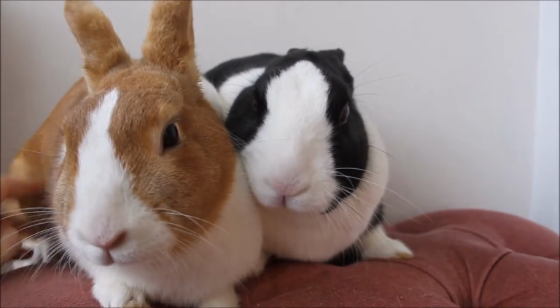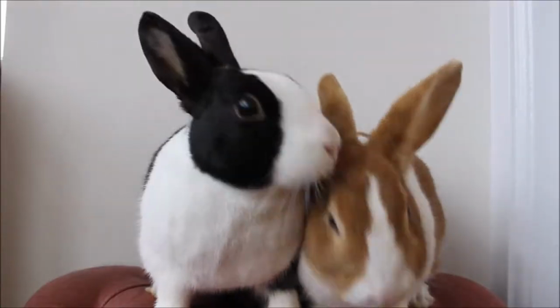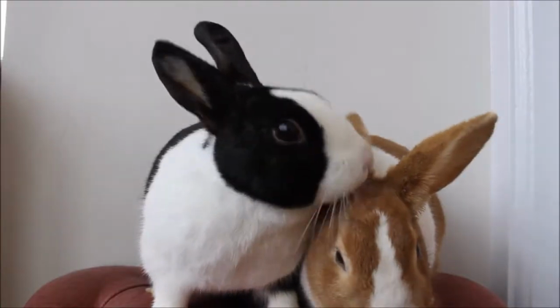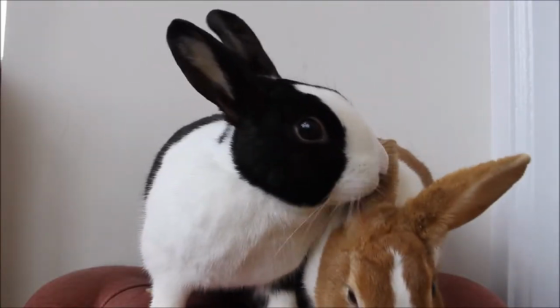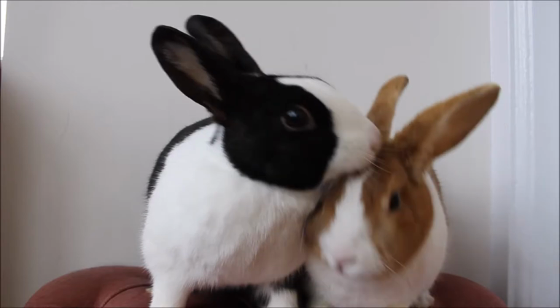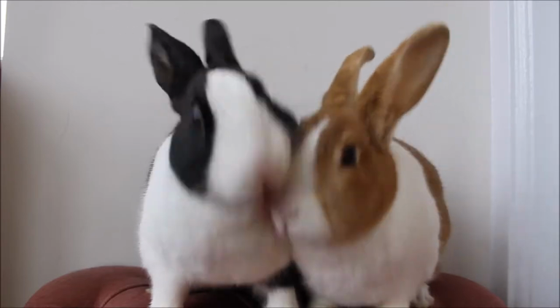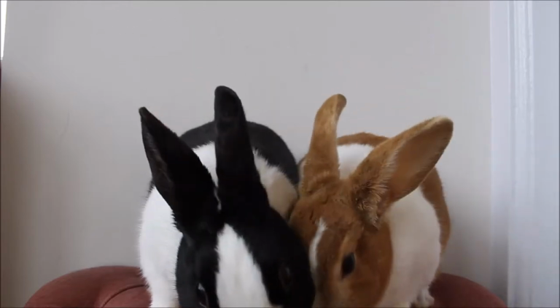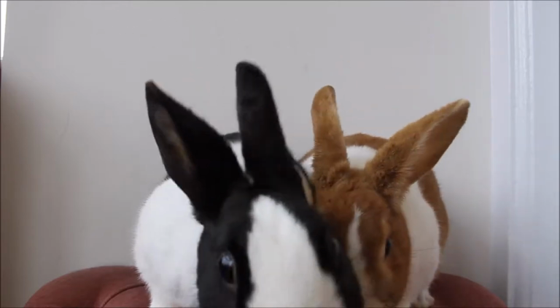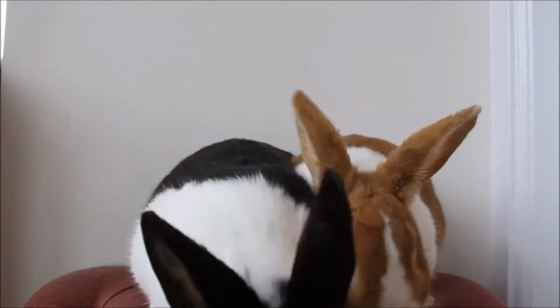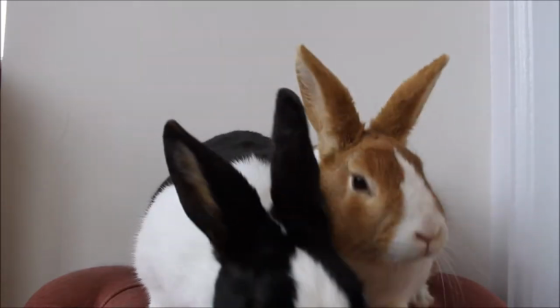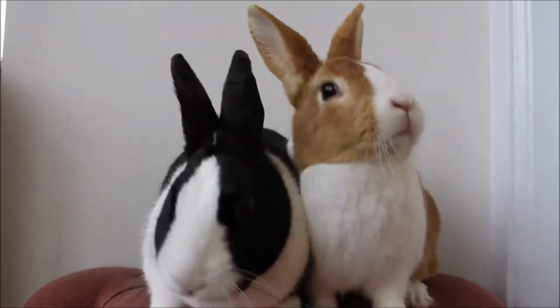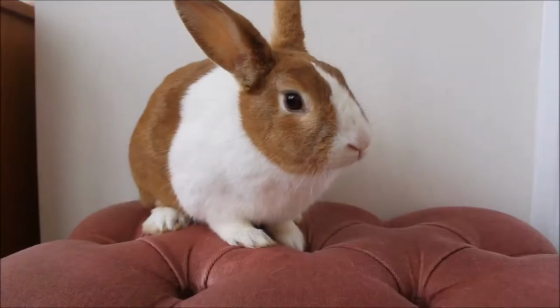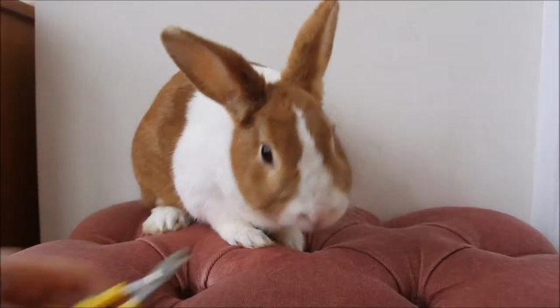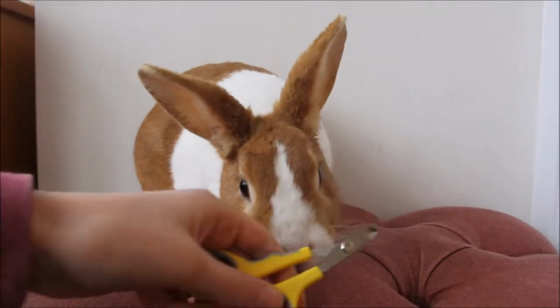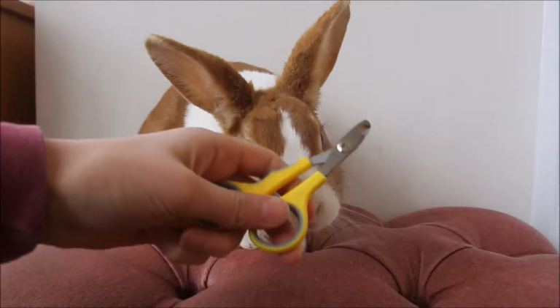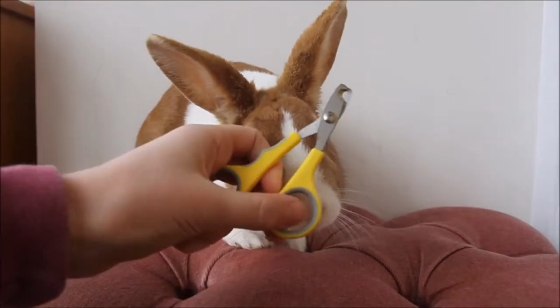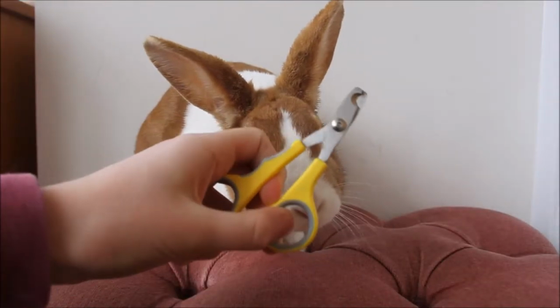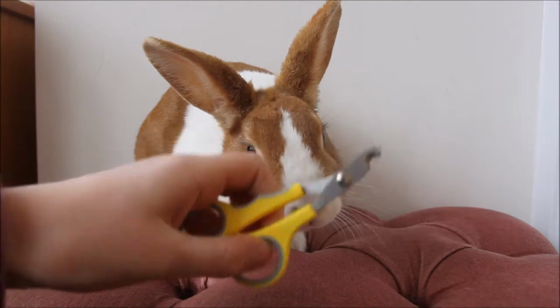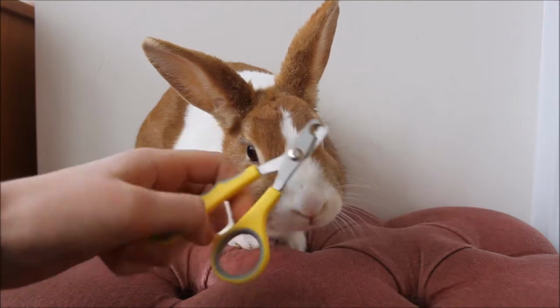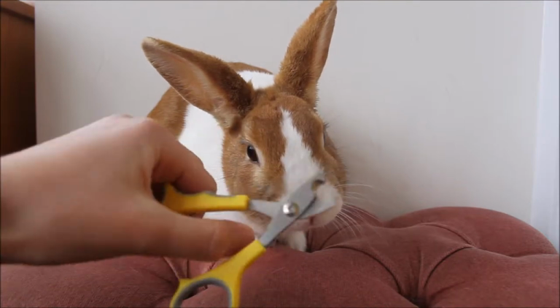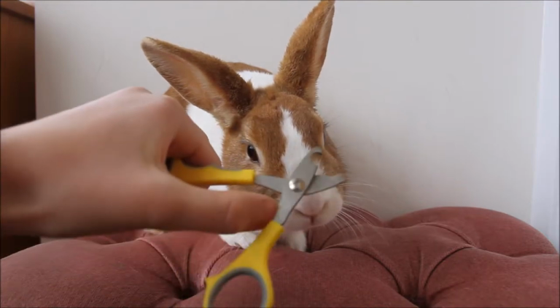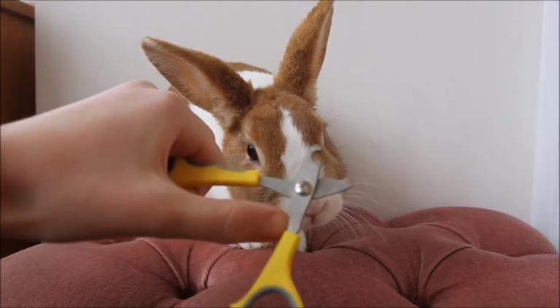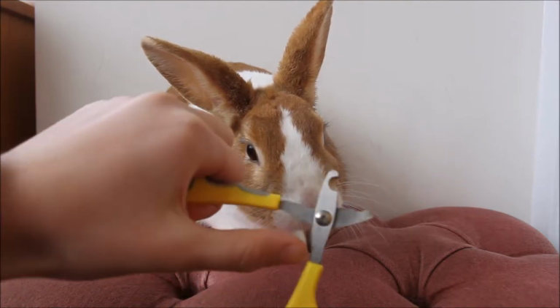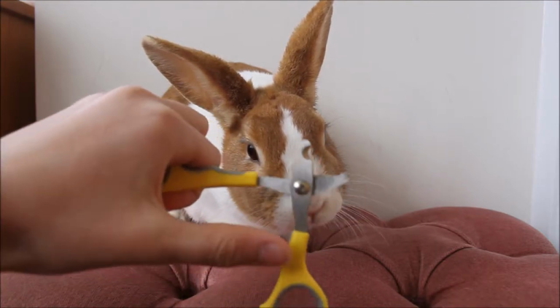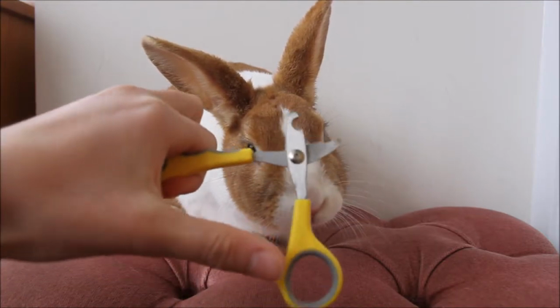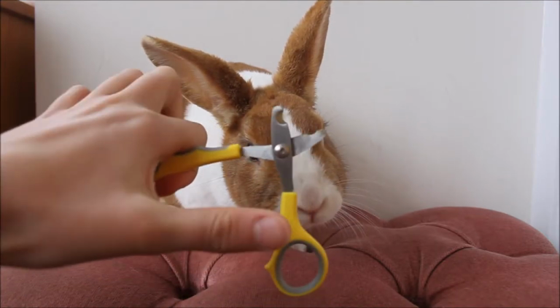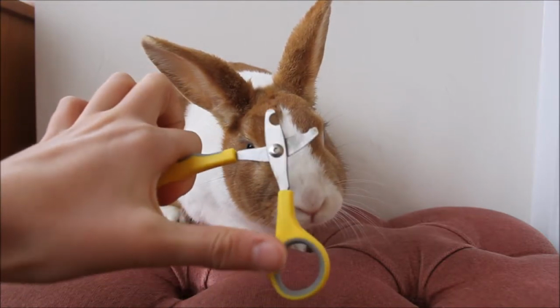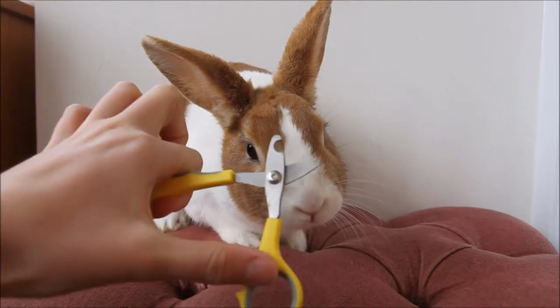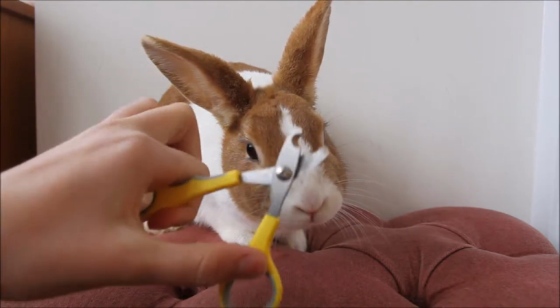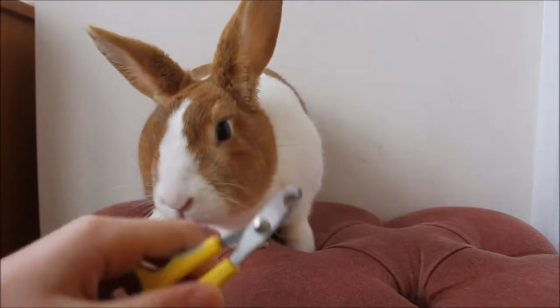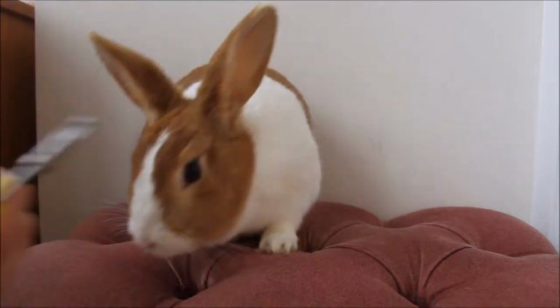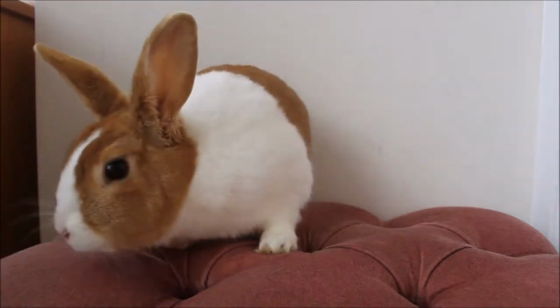So the first thing I do is always get them onto a bench just one at a time. I use these snail clippers and they have these little dips in them, so they're specially made for bunnies or small animals.